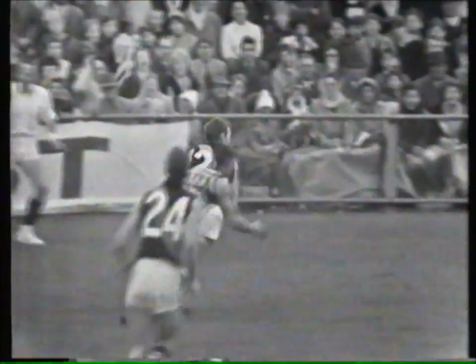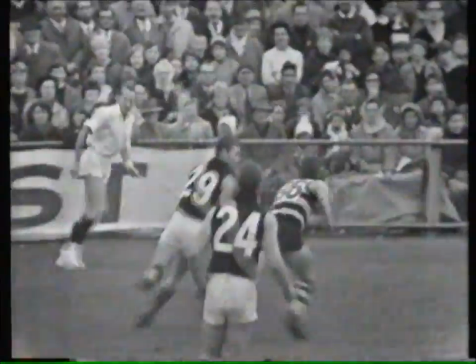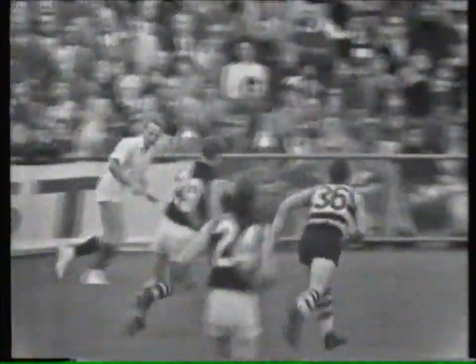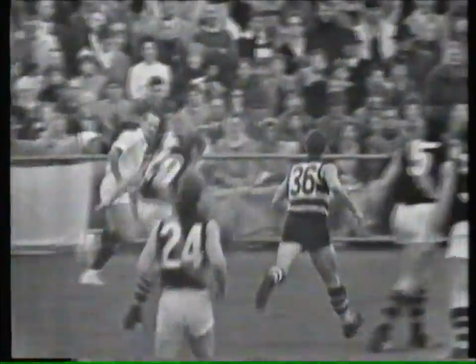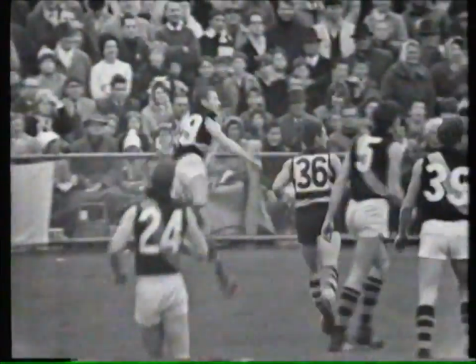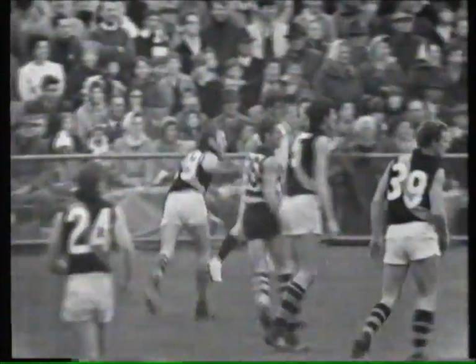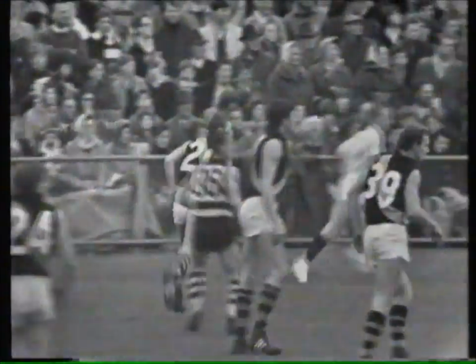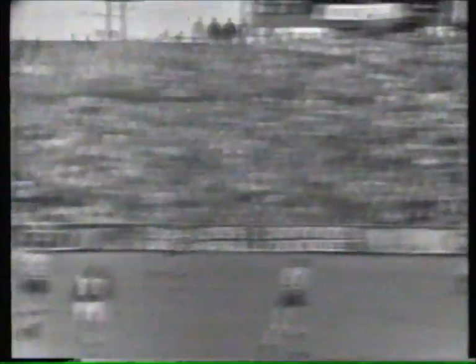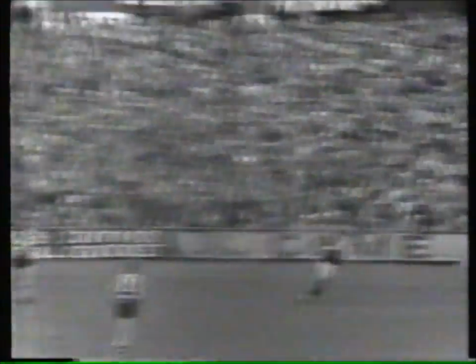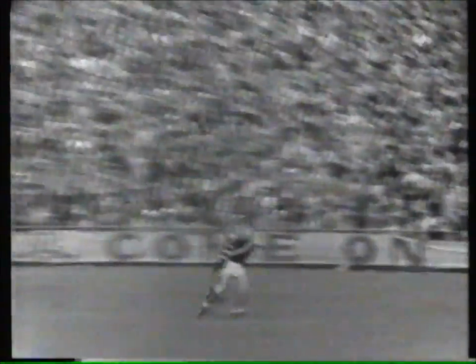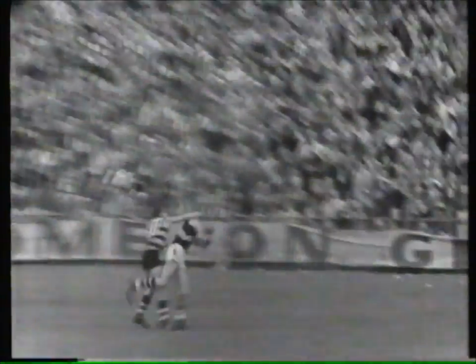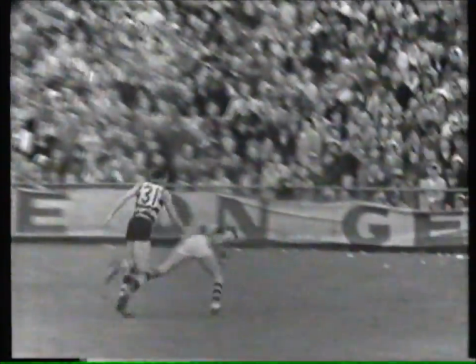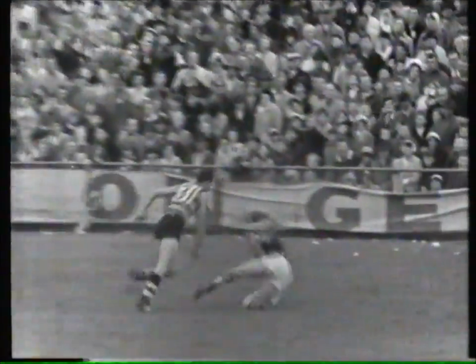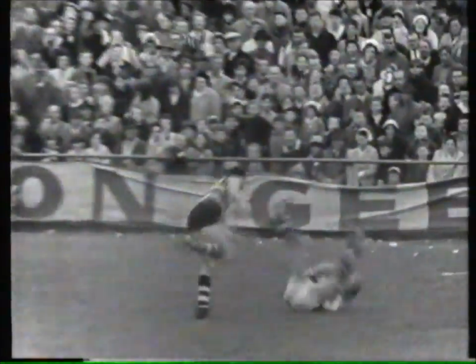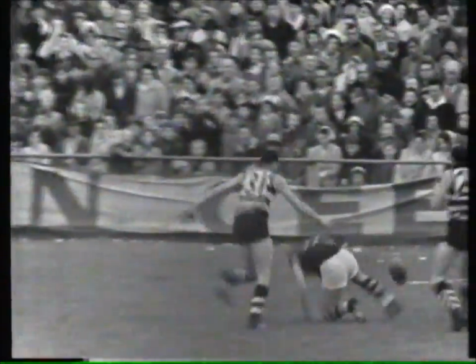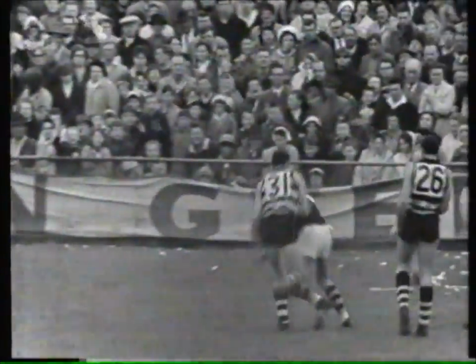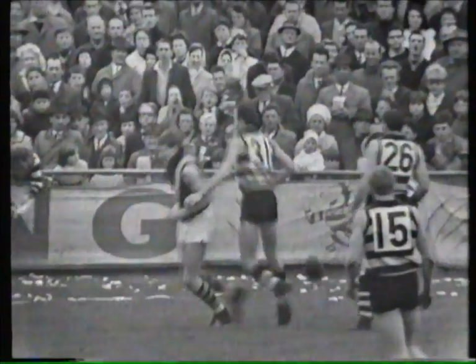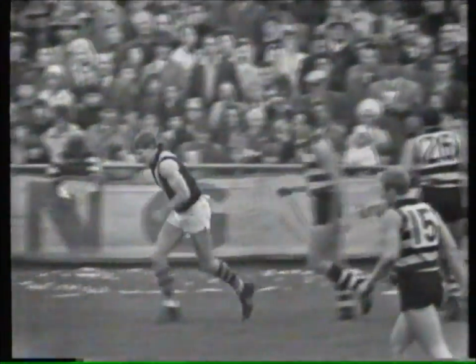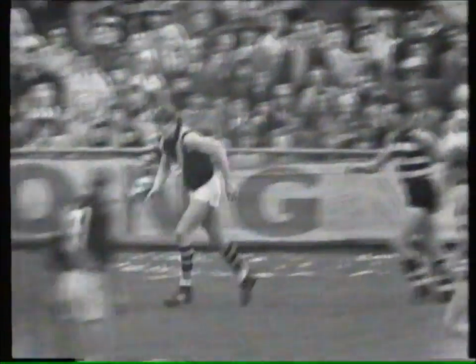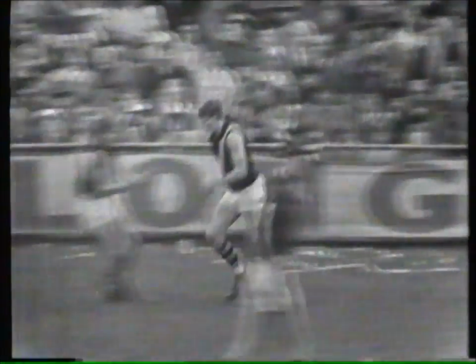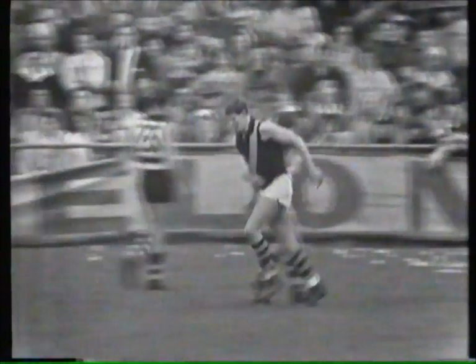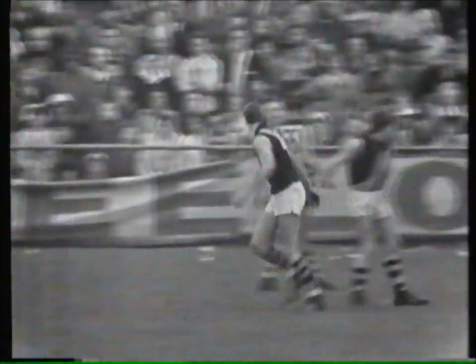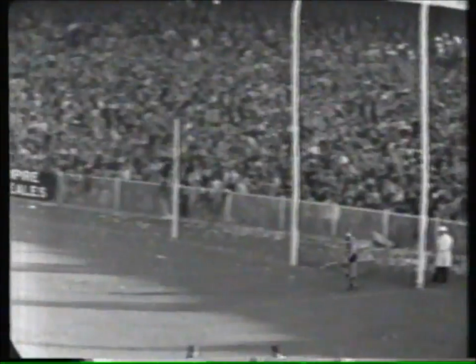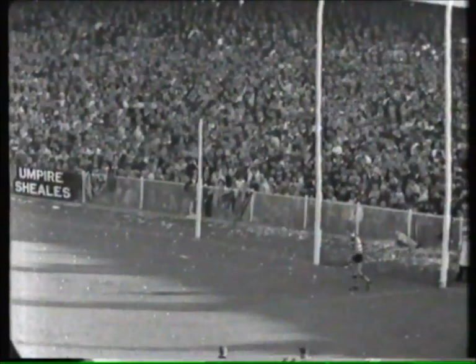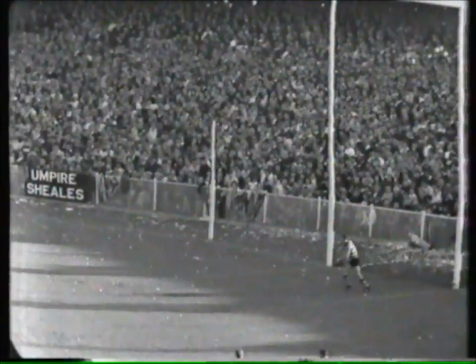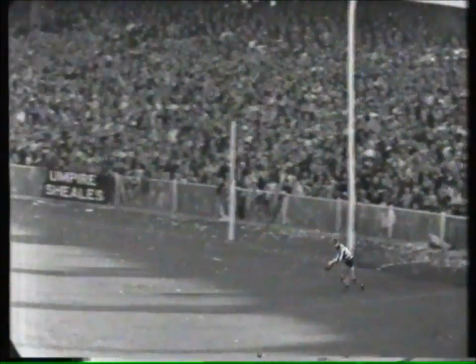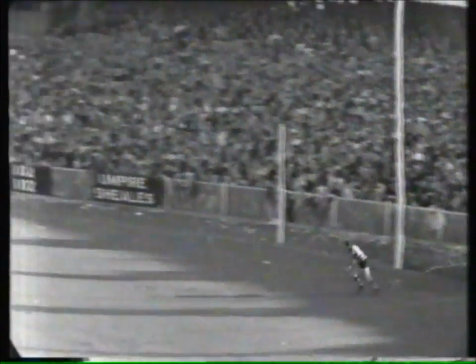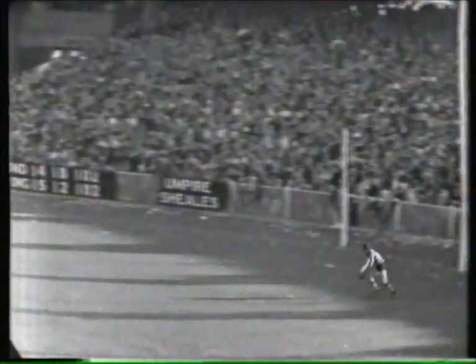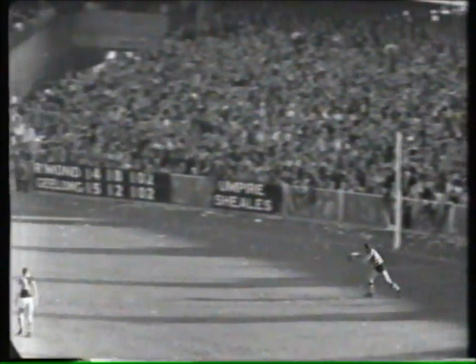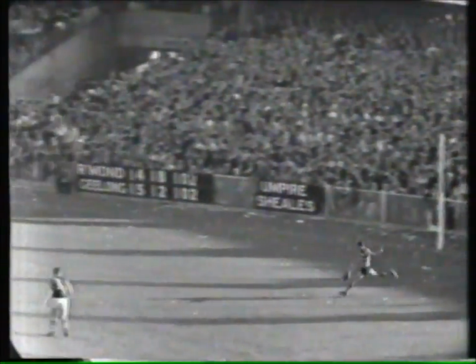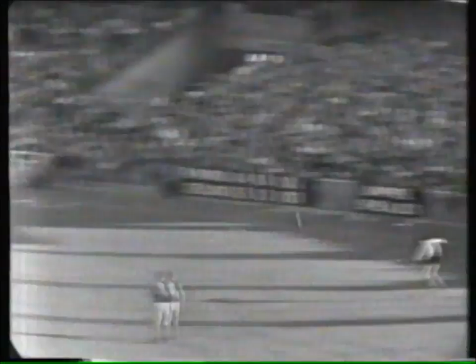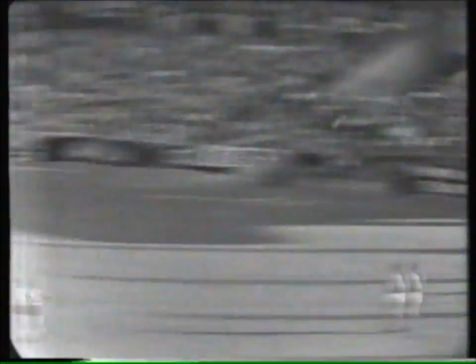He can't grab it — it's grabbed by Kevin Bartlett under his left foot, swings it down. And a magnificent mark taken by Royce Hart there, and a tremendous atmosphere here at the MCG.